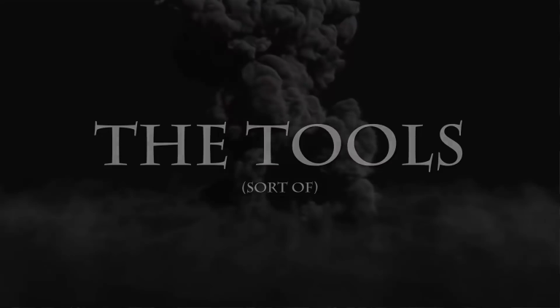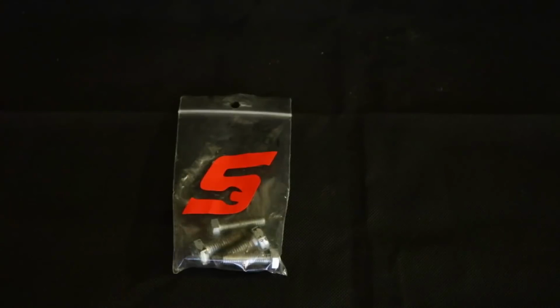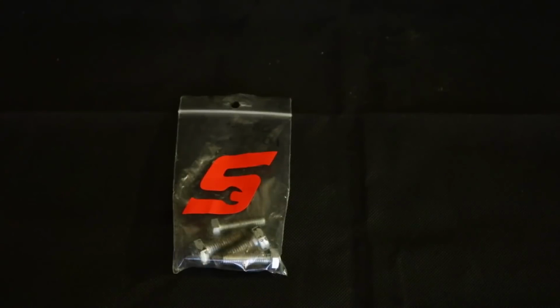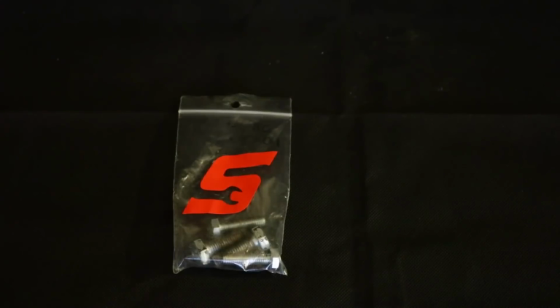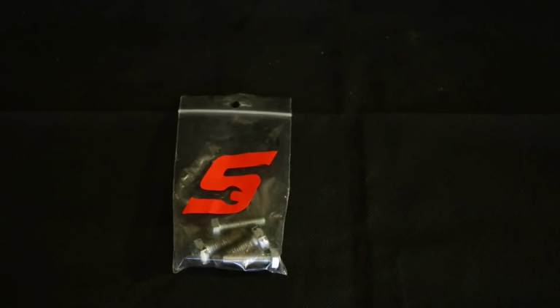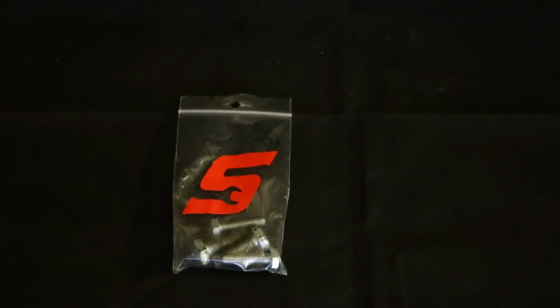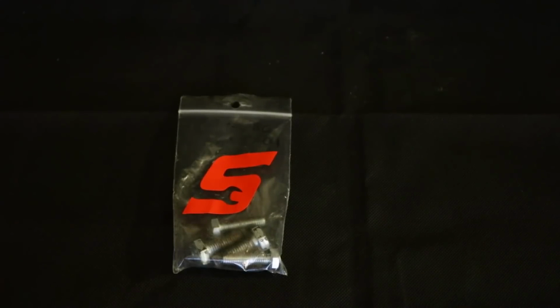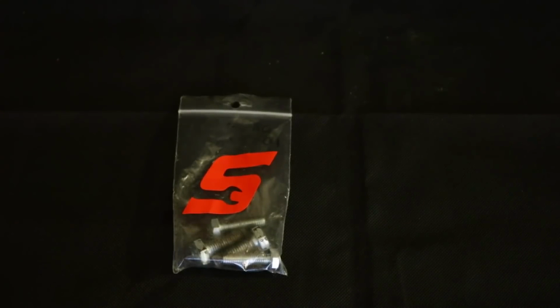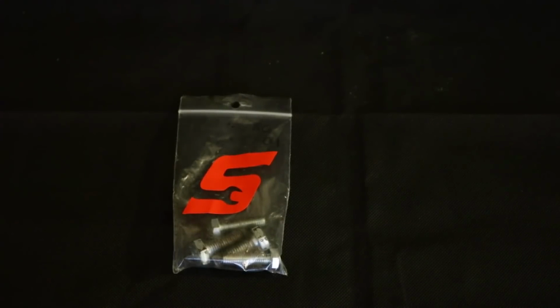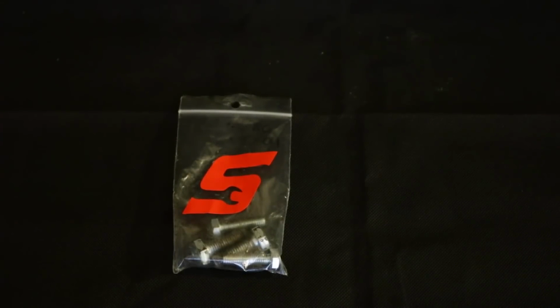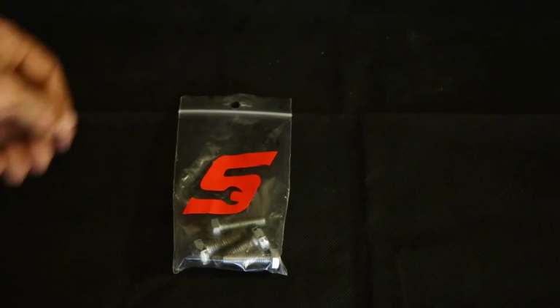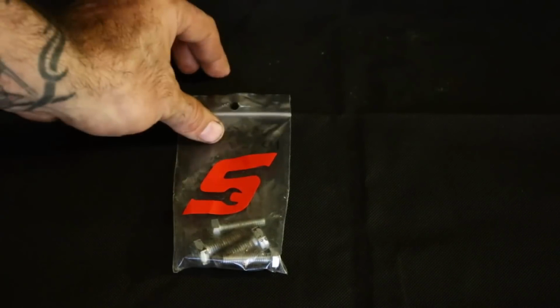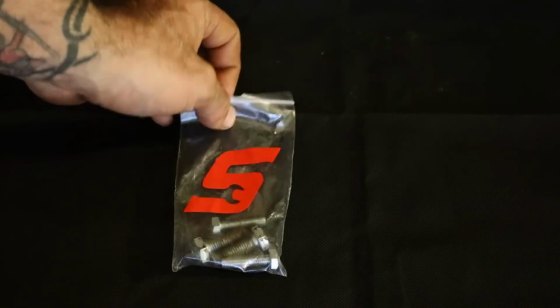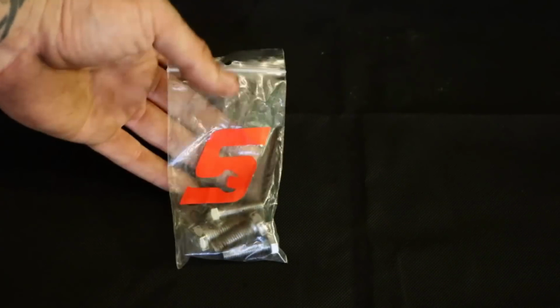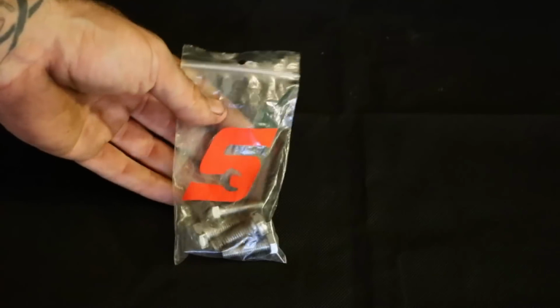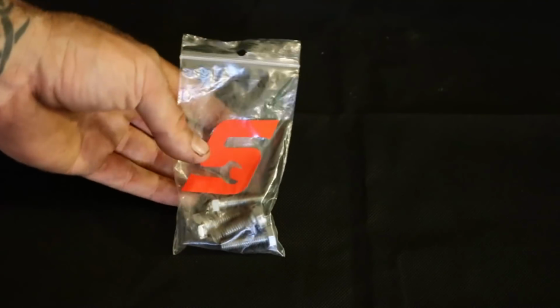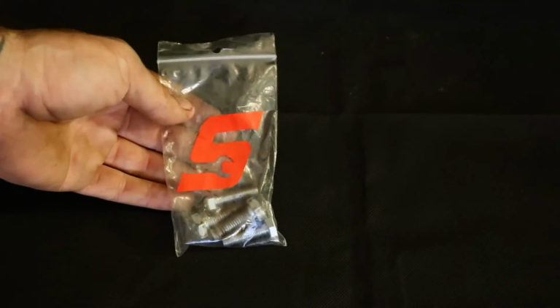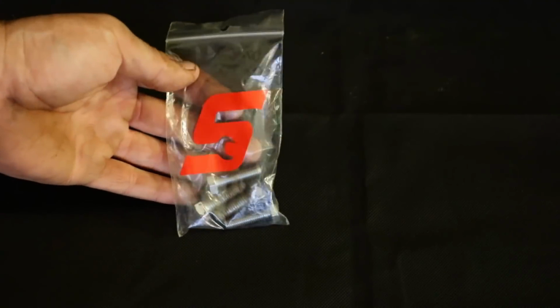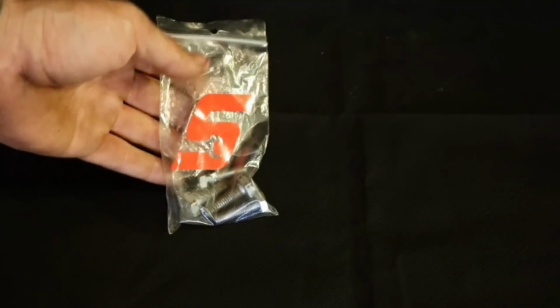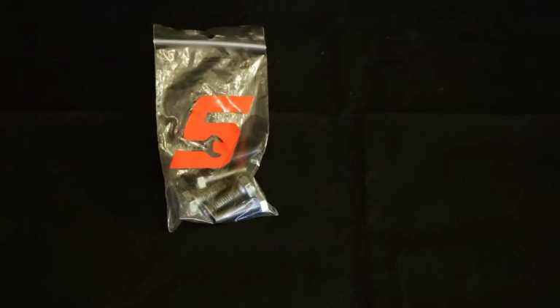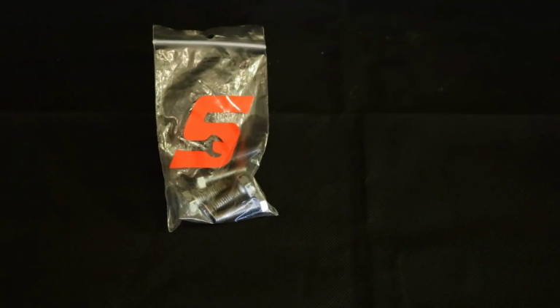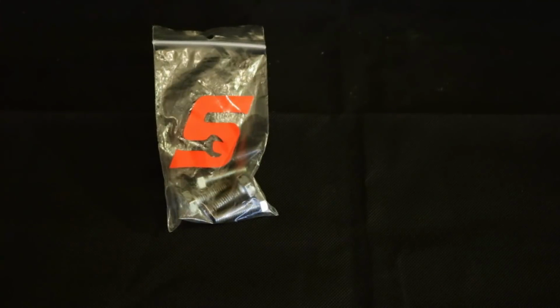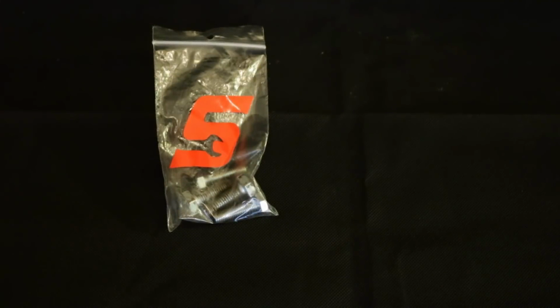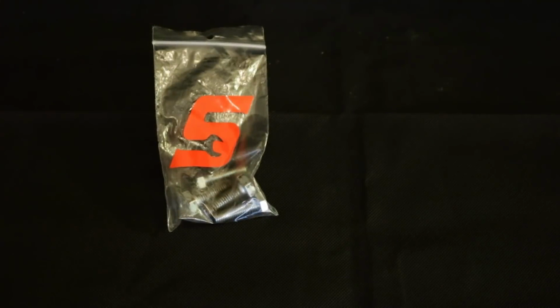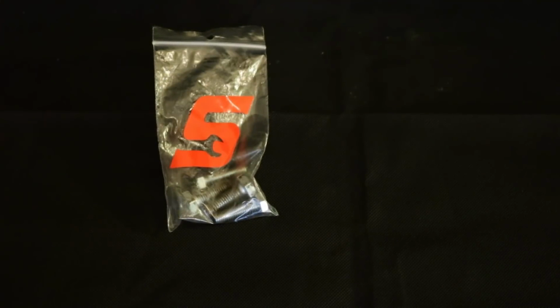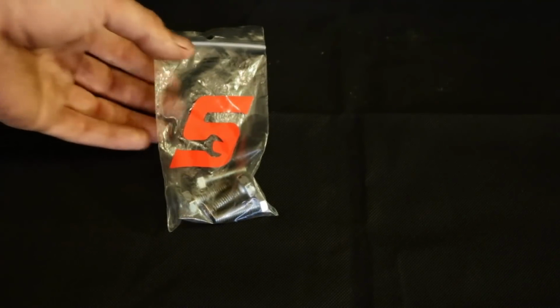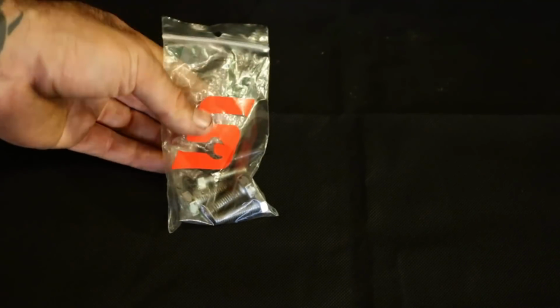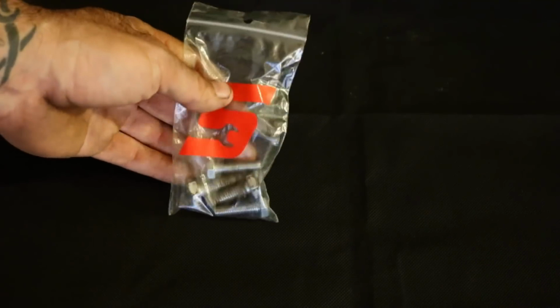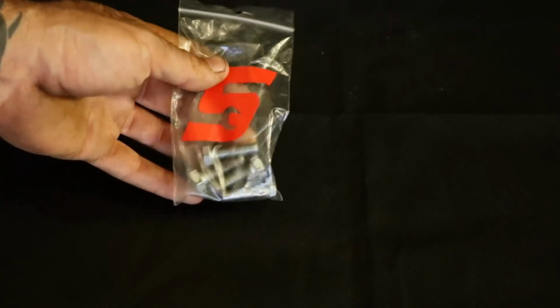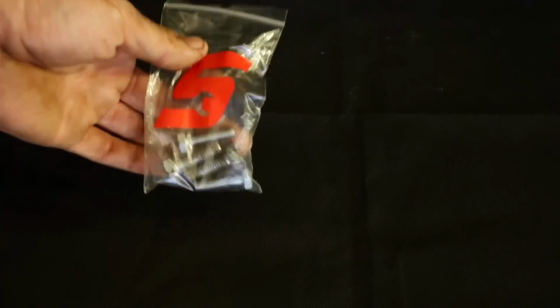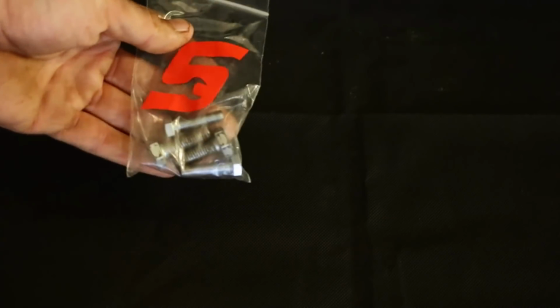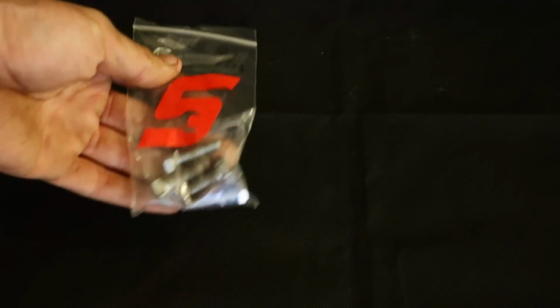Now I just want to mention that these are not Snap-on brand. I thought it would just be cool to throw a little sticker on there. I know, it's cheesy, it's whatever though — it's my style. So anyways...